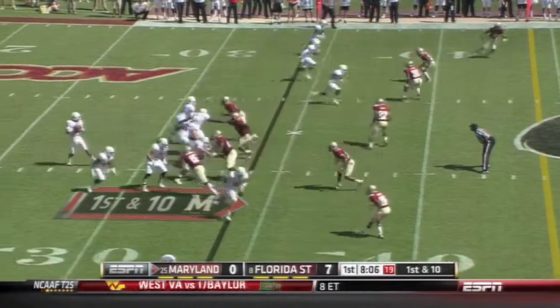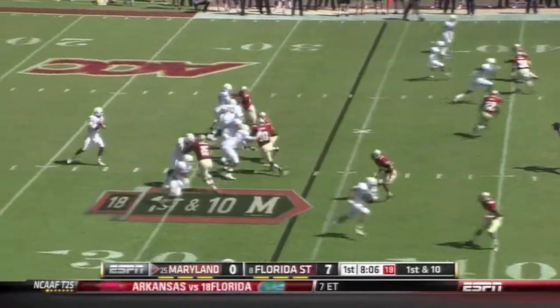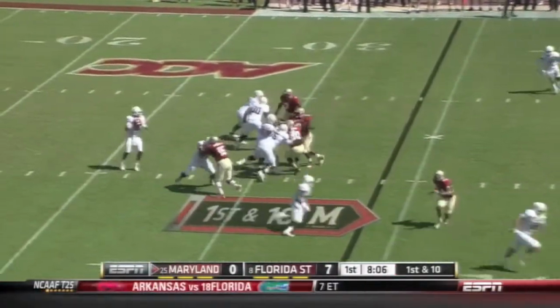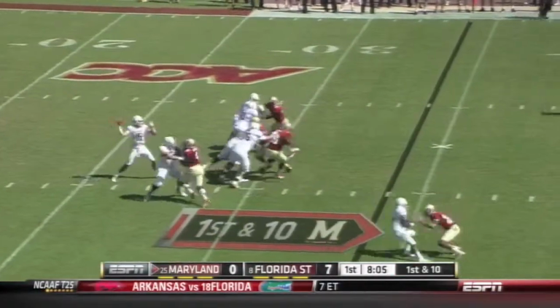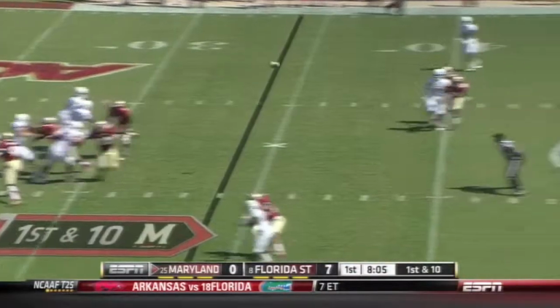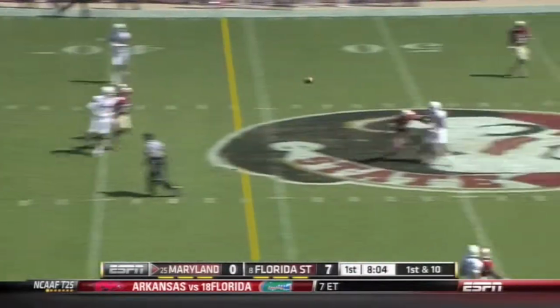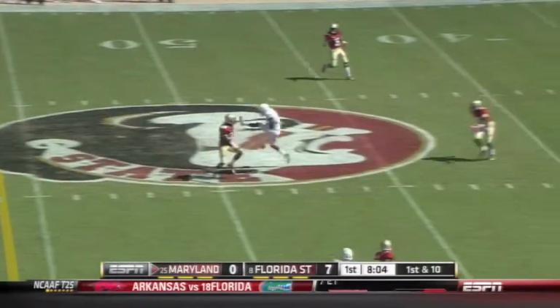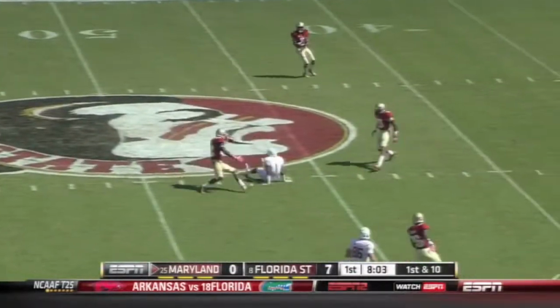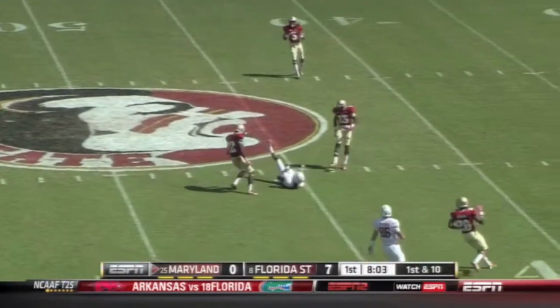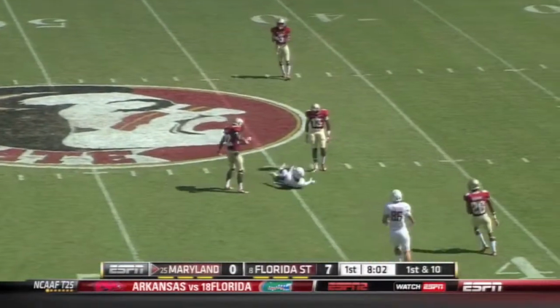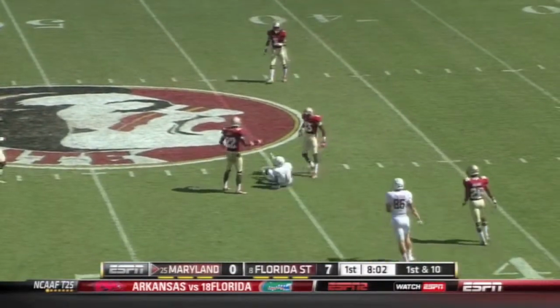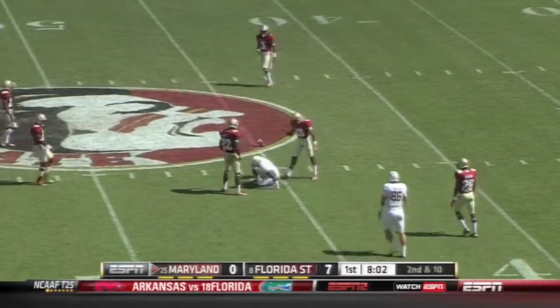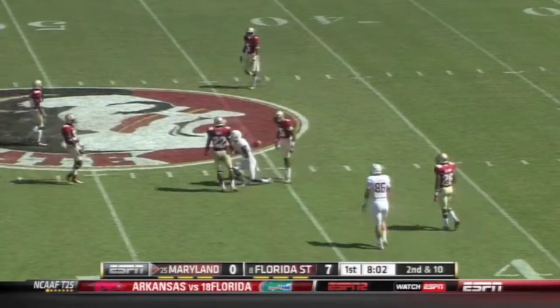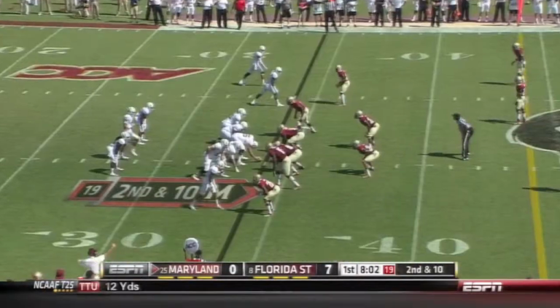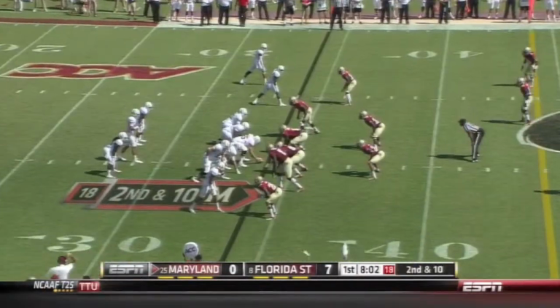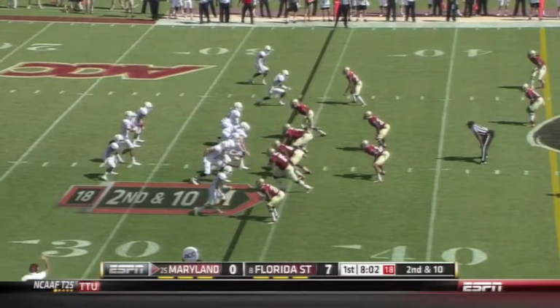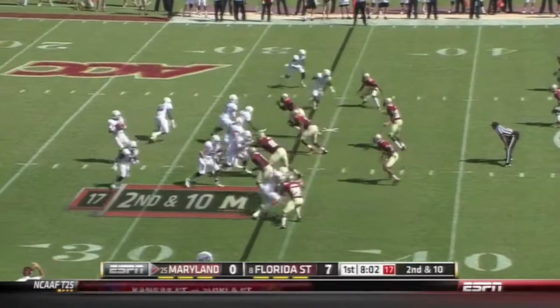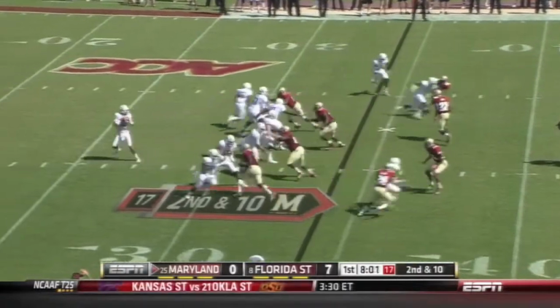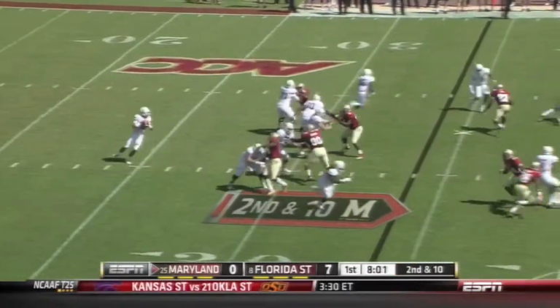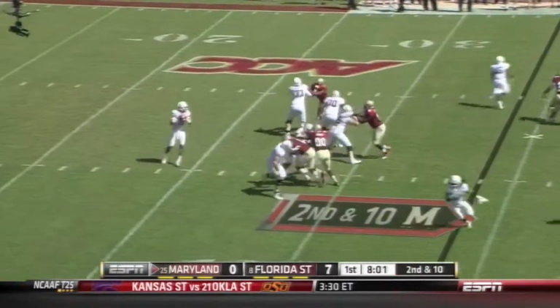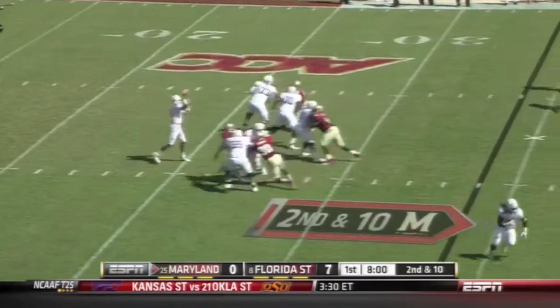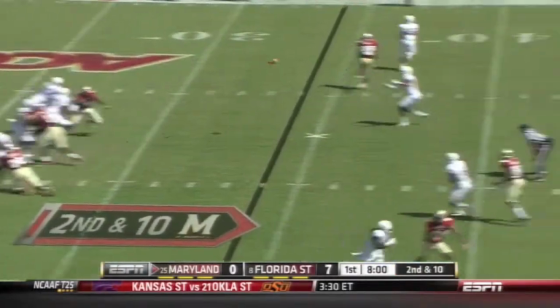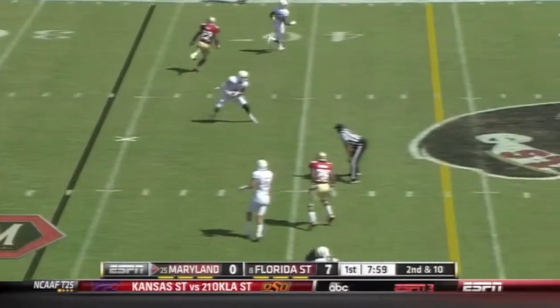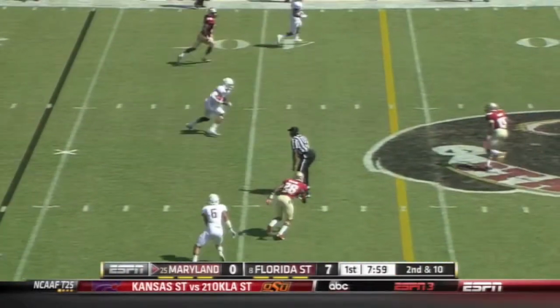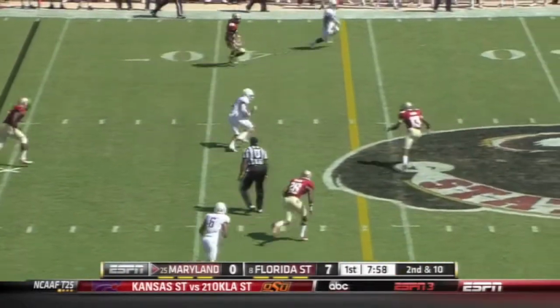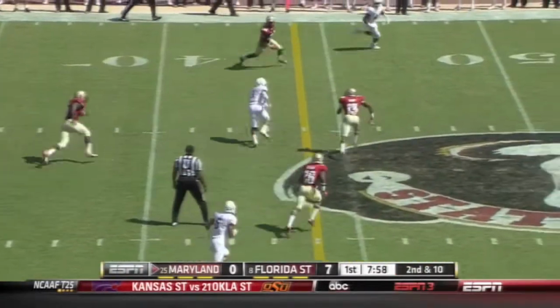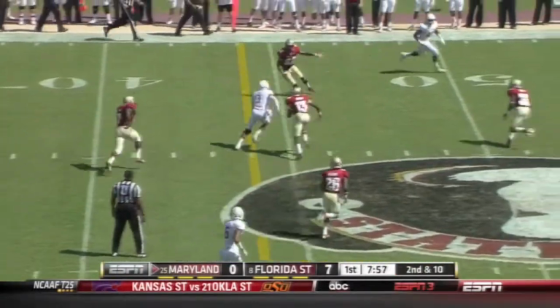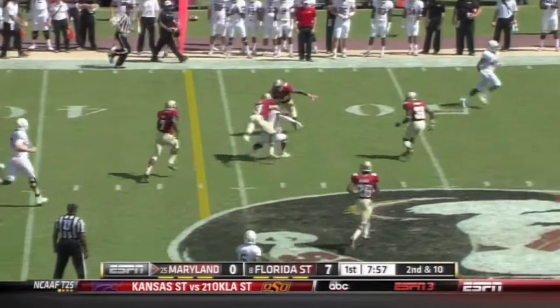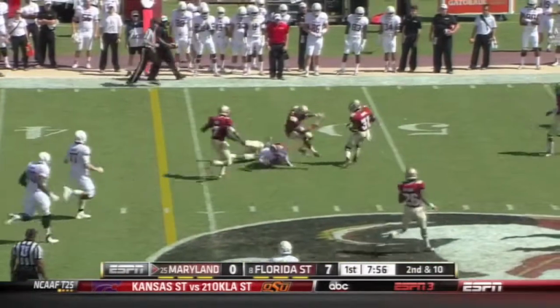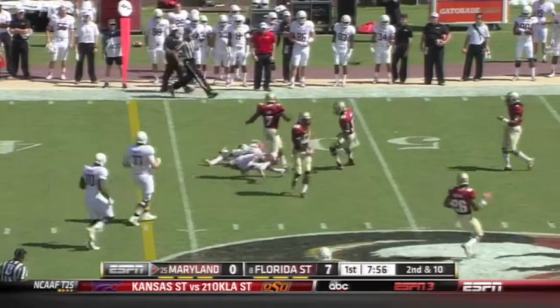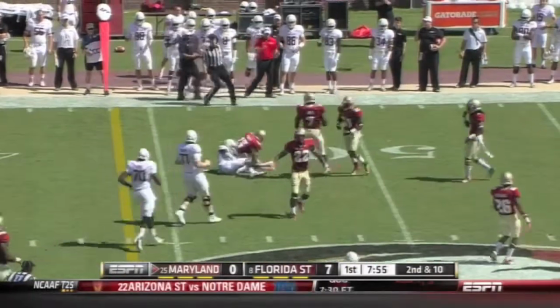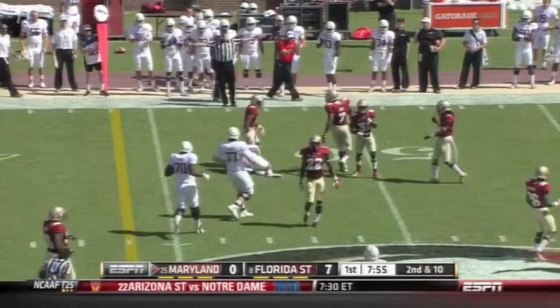7-0 Florida State. And Brown with time, floats it downfield and Diggs can't hang on — Diggs has got to catch that. He has 18 receptions on the season. Deep drop again for Brown — wide open in the middle of the field is Nigel King and it's a first down.